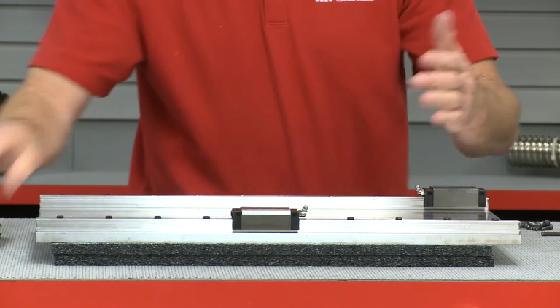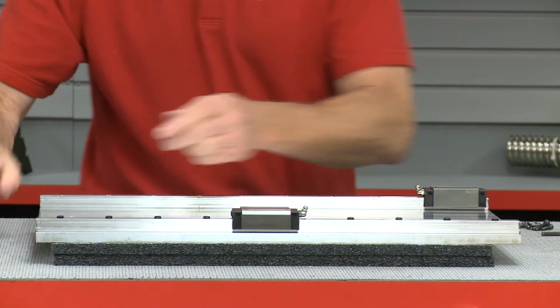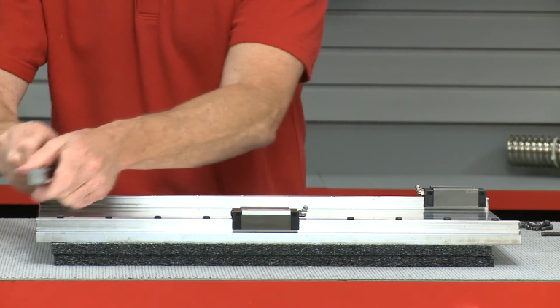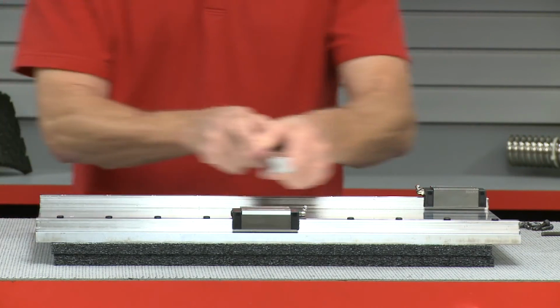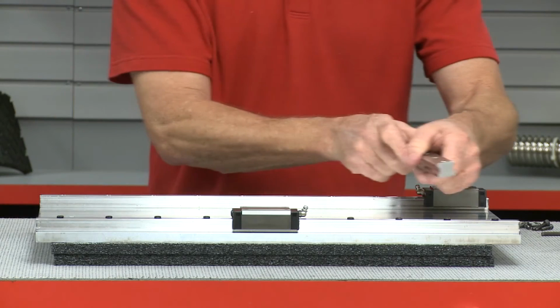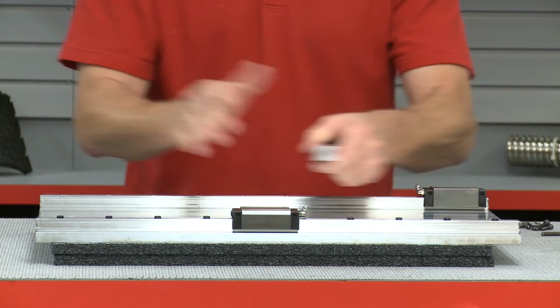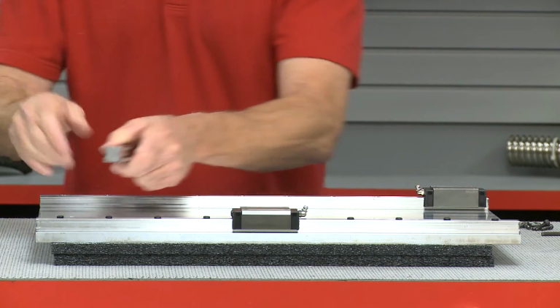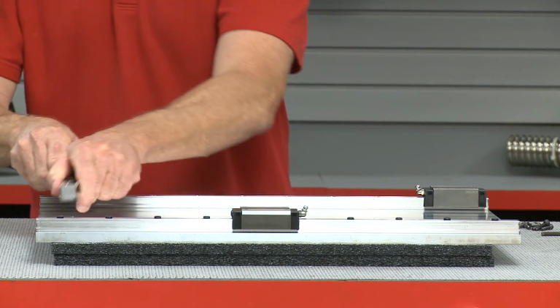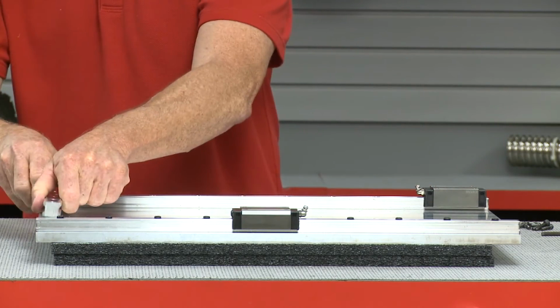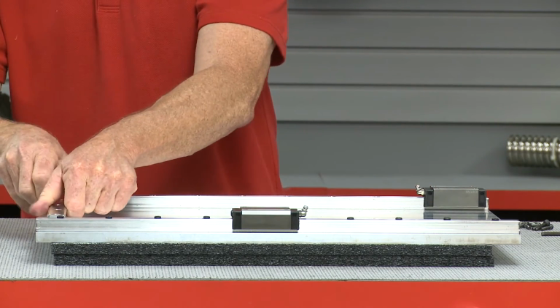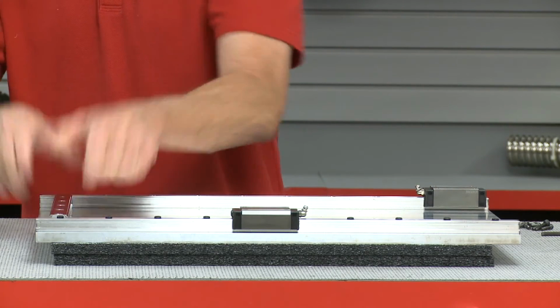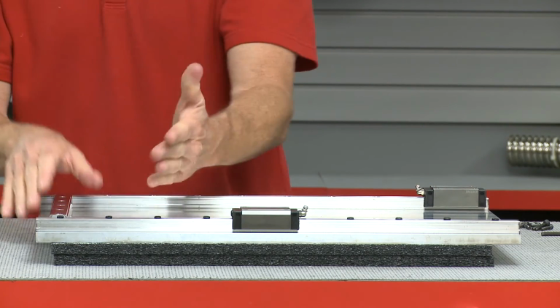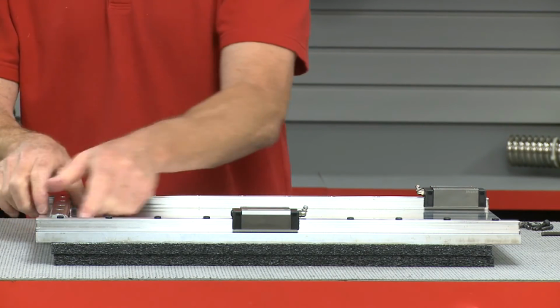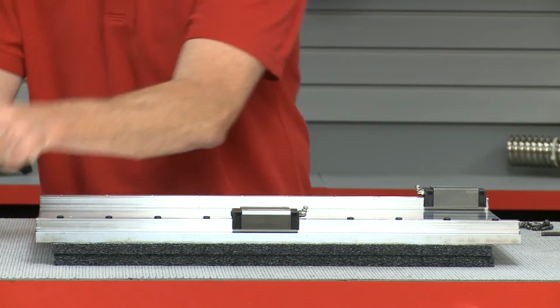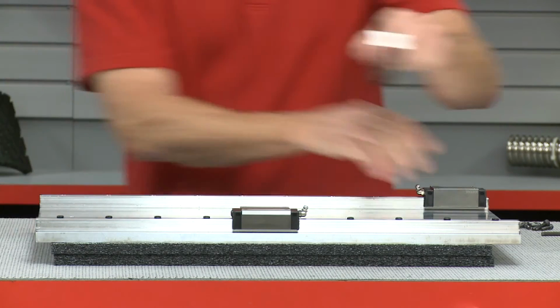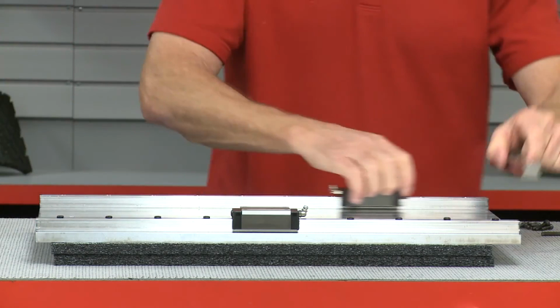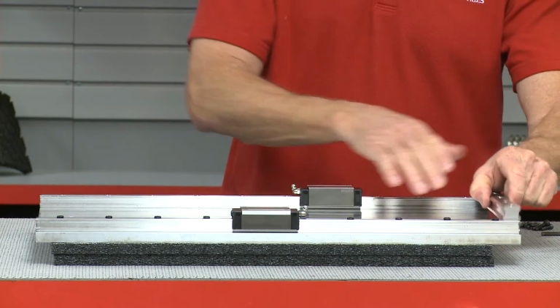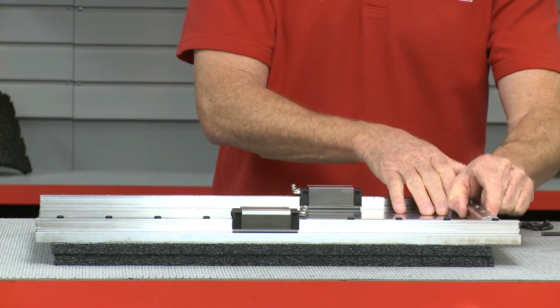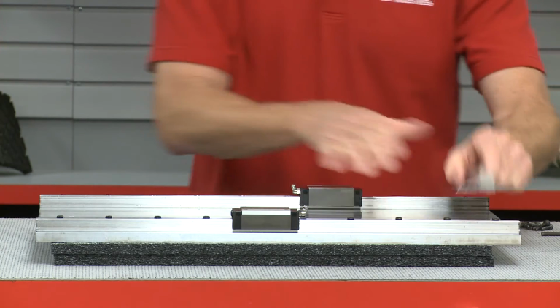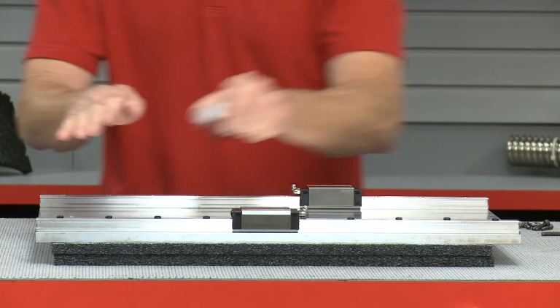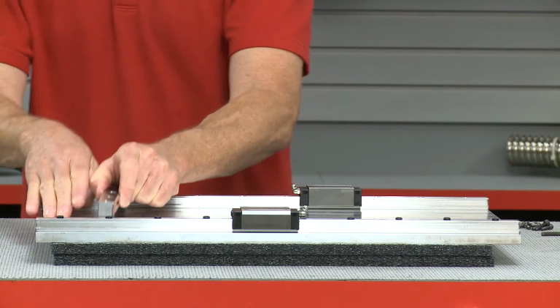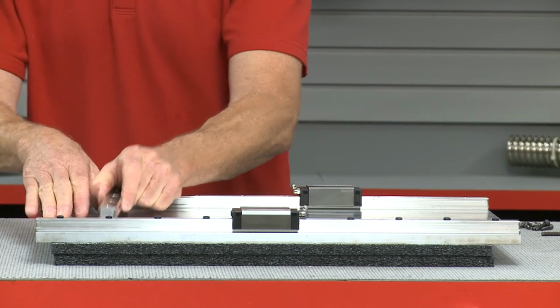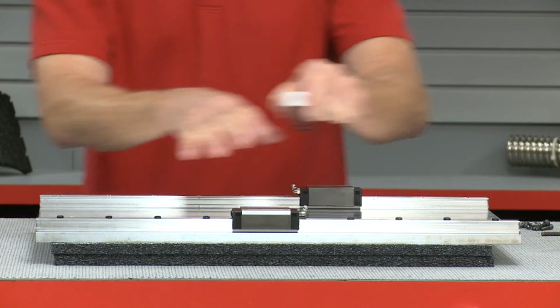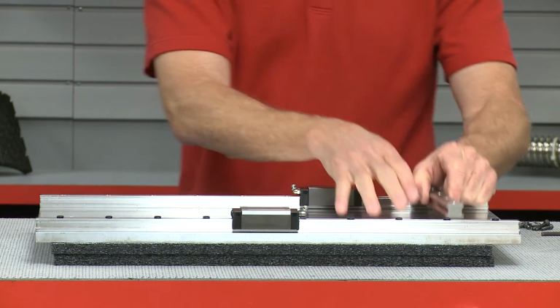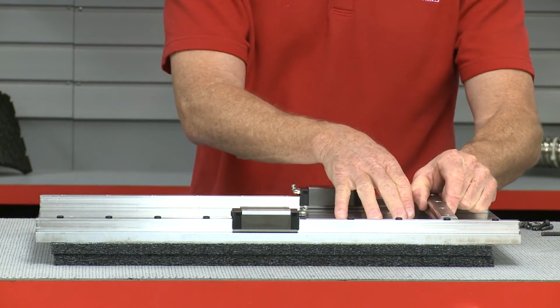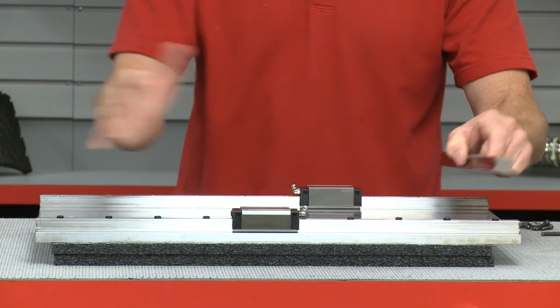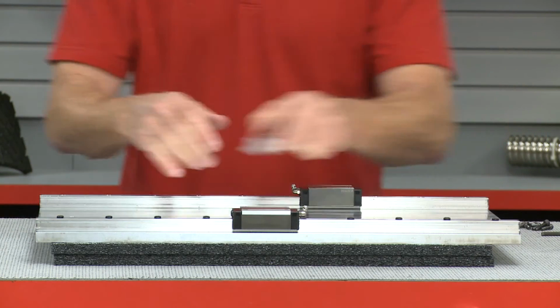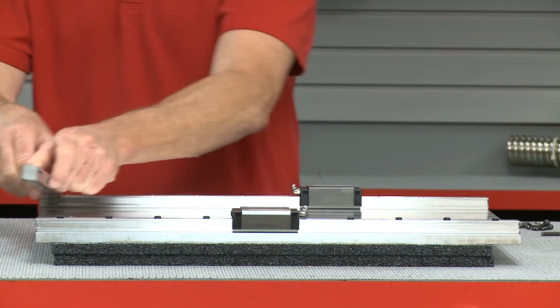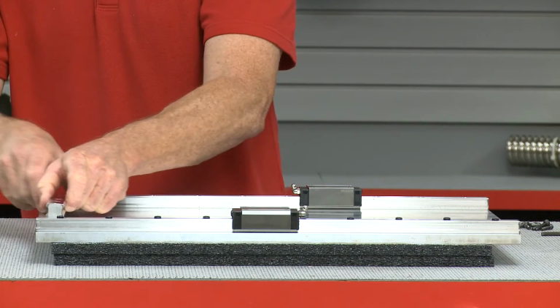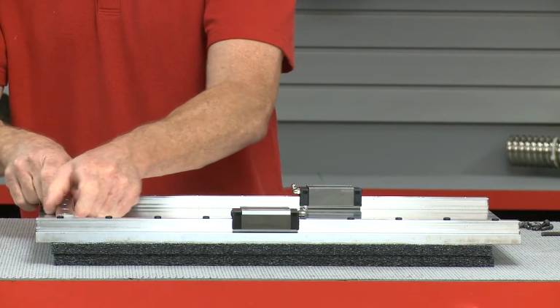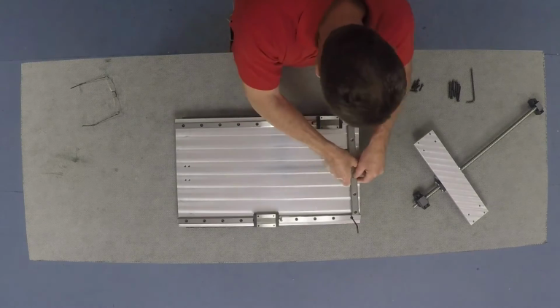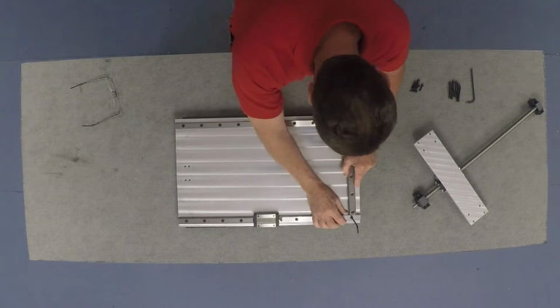As we go, we're going to be moving the alignment jig back and forth — over here on this screw, then move it in here, and then move it in here, and so forth, all the way in. We'll start right here.